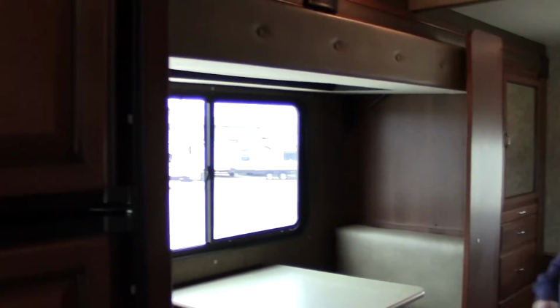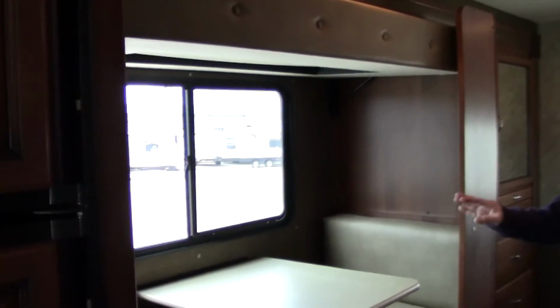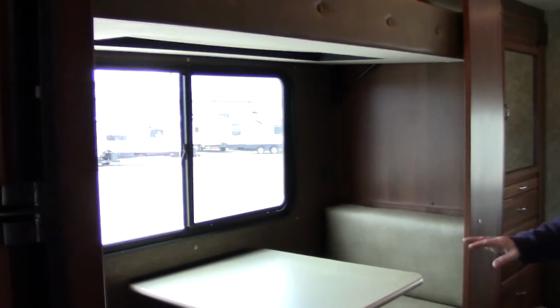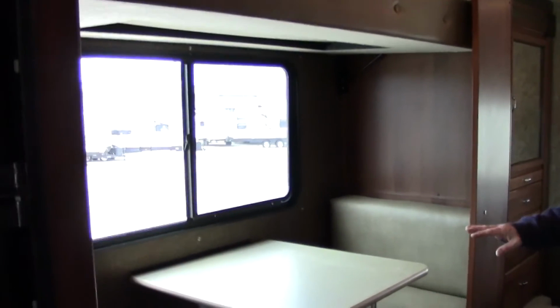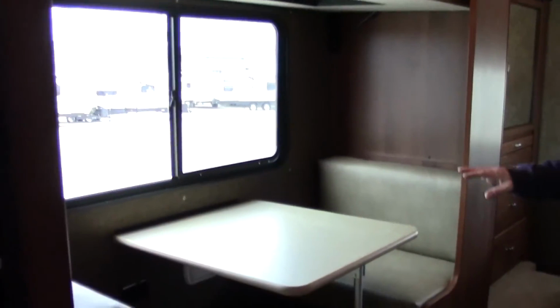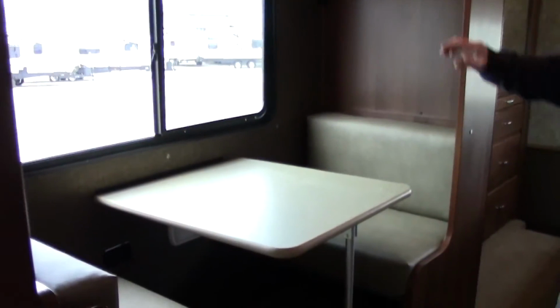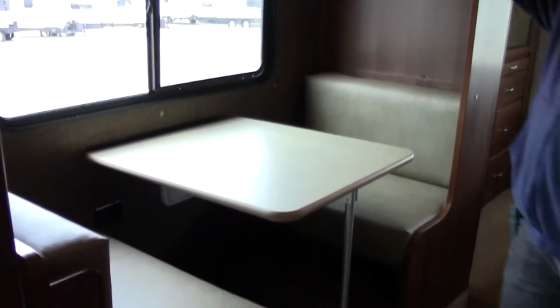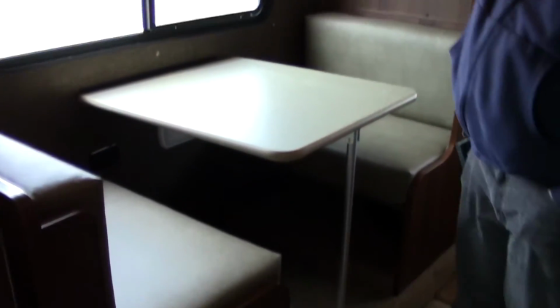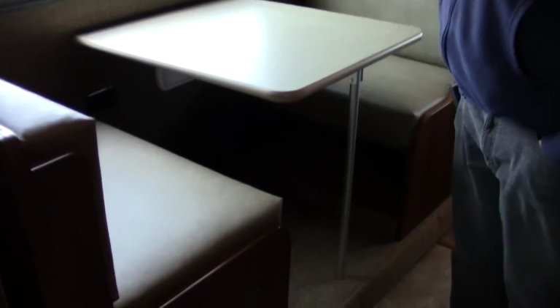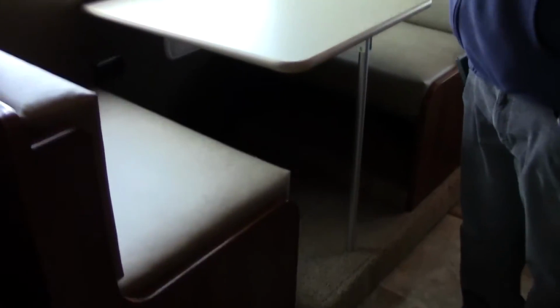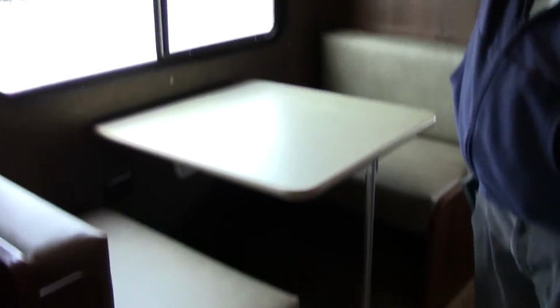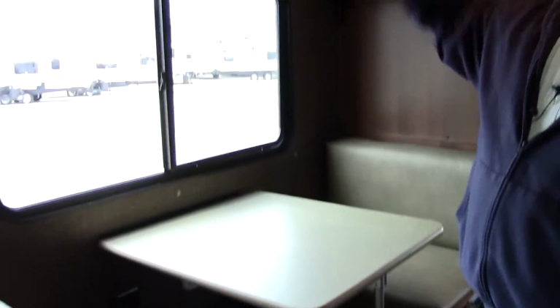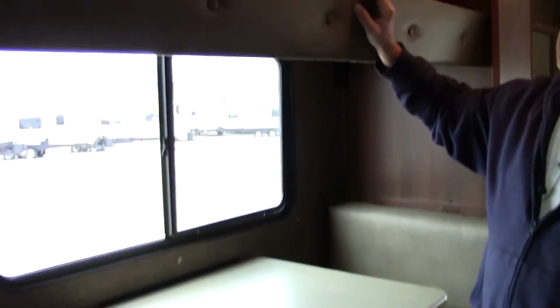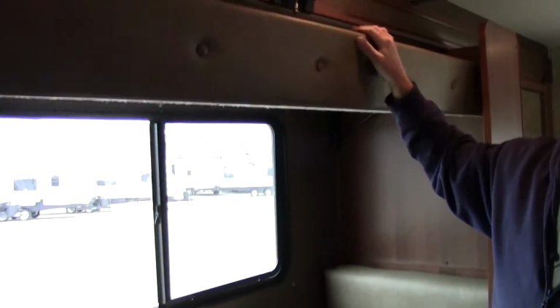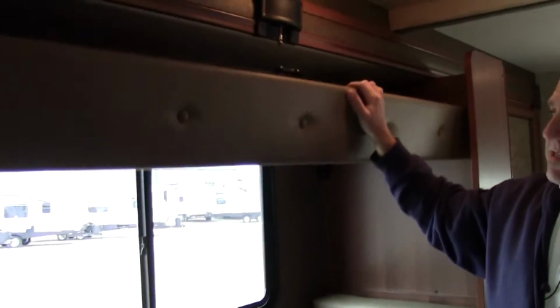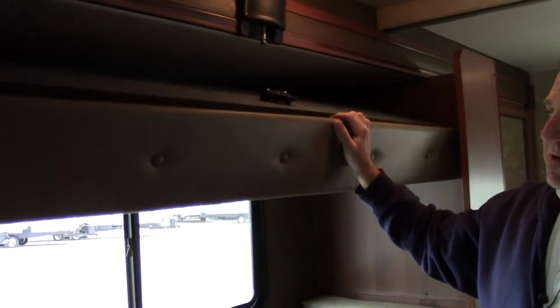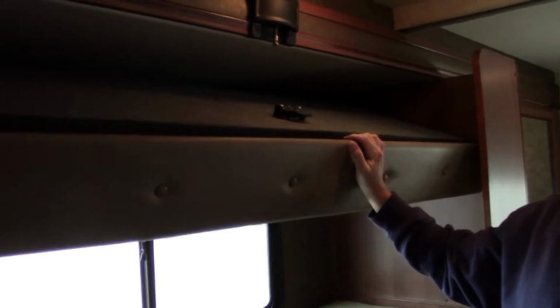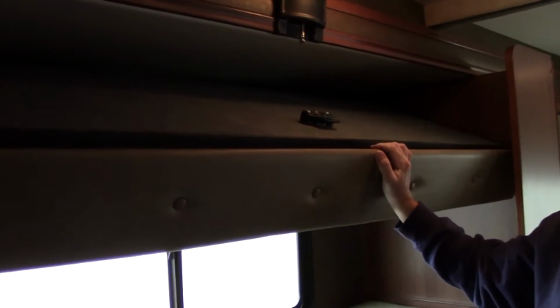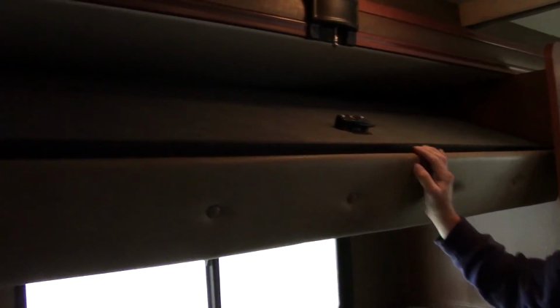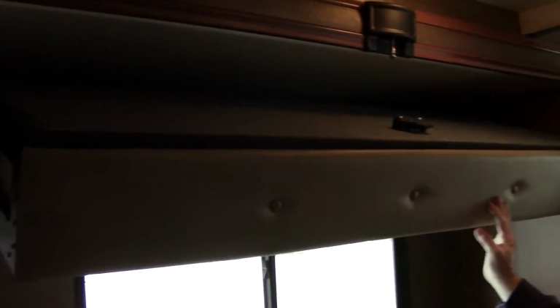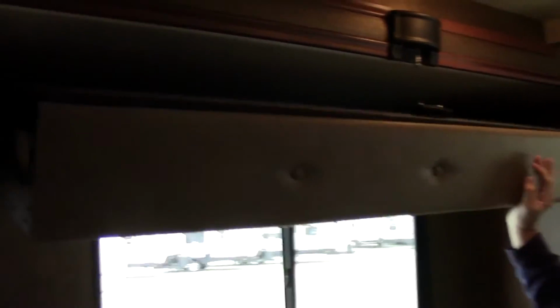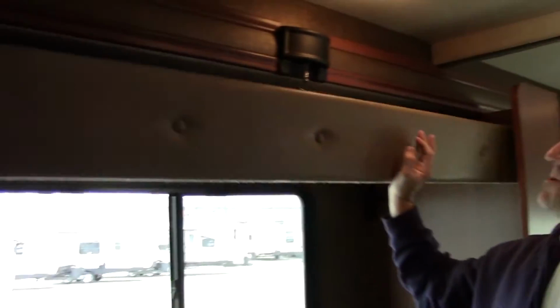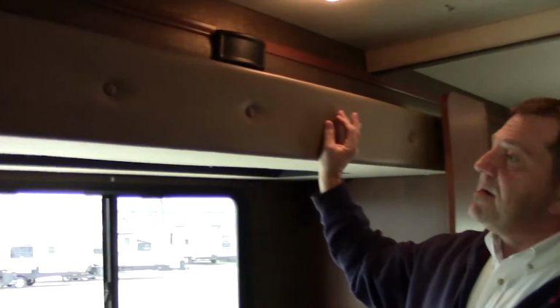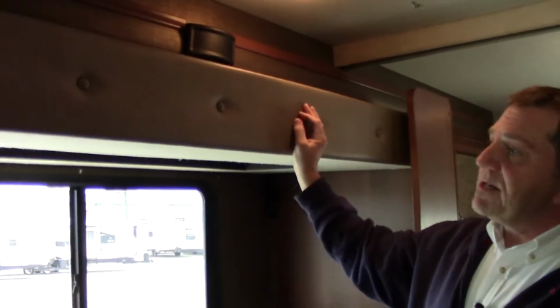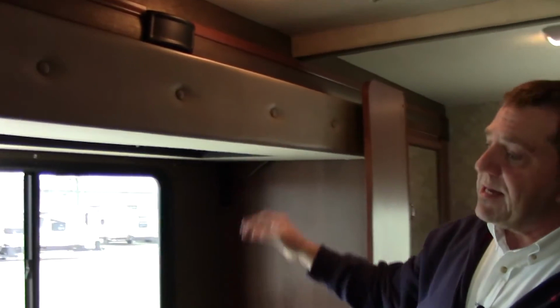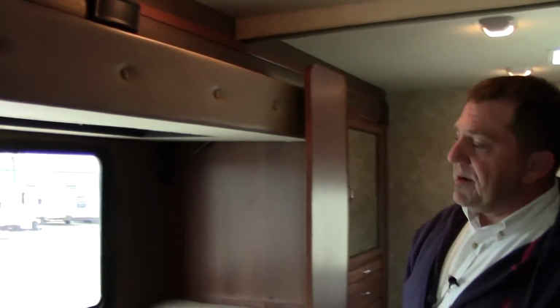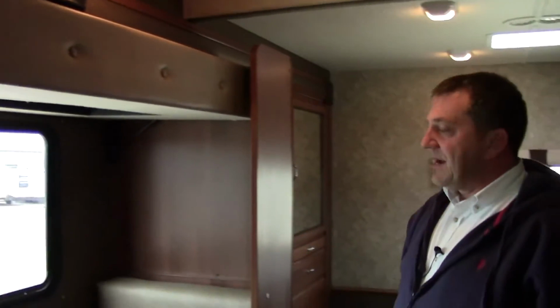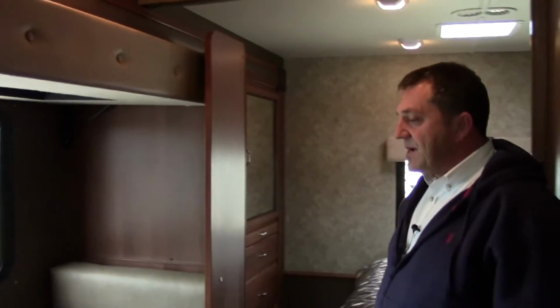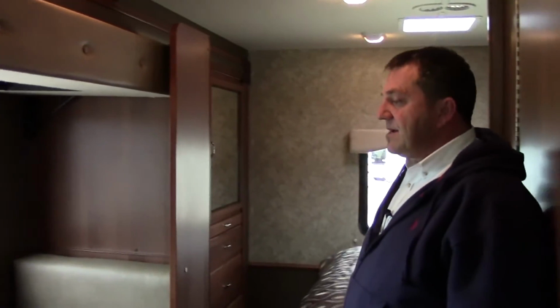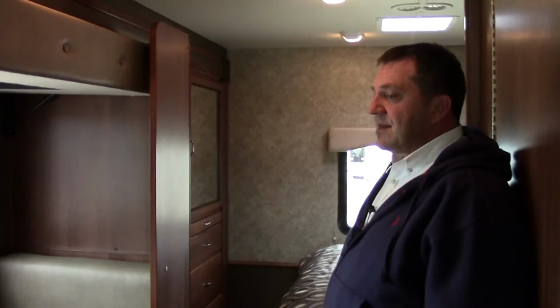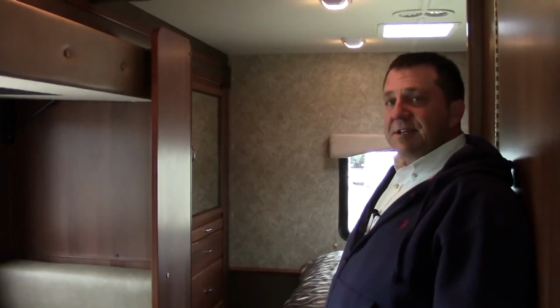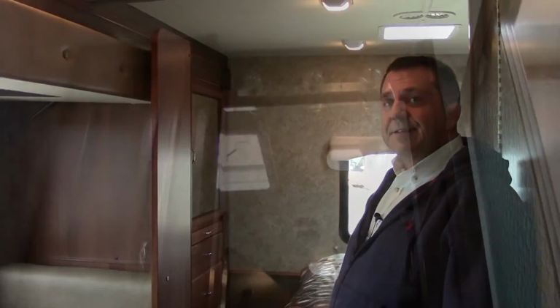In the back side there's also another dinette which also breaks down to a bunk, and with a little slip of a wrist this bunk actually comes down into place as well — pretty sweet. Keep it up and out of the way until you need it.